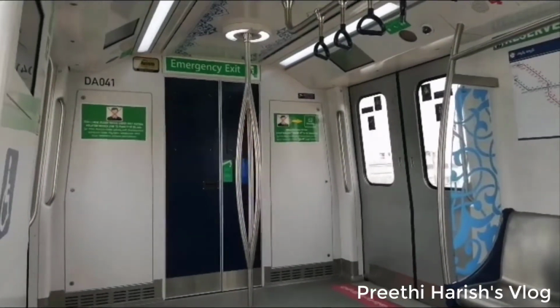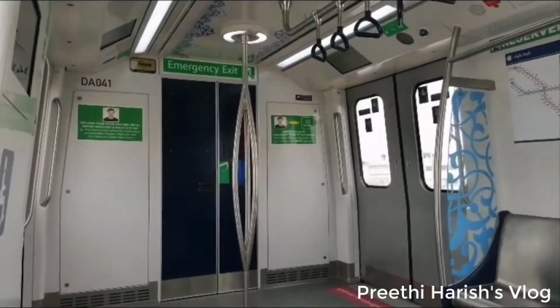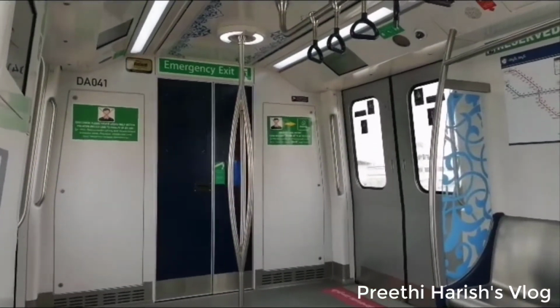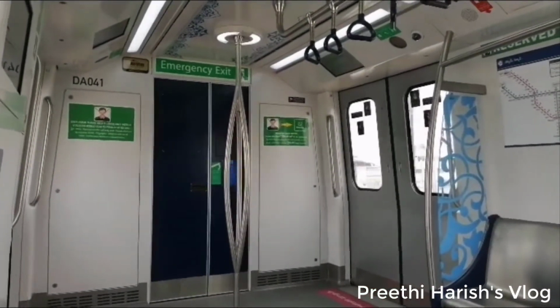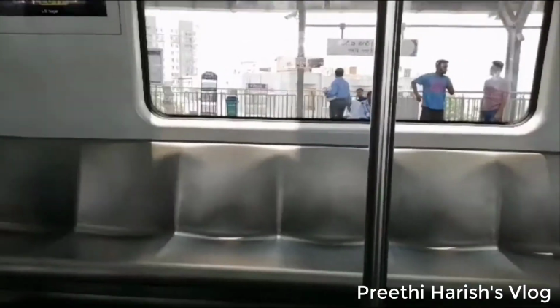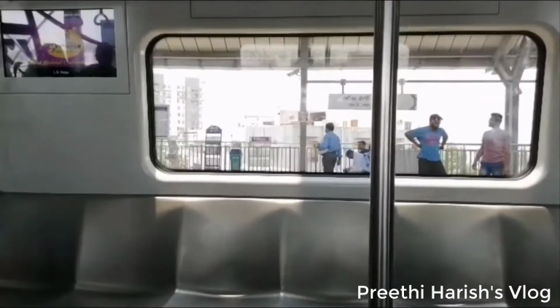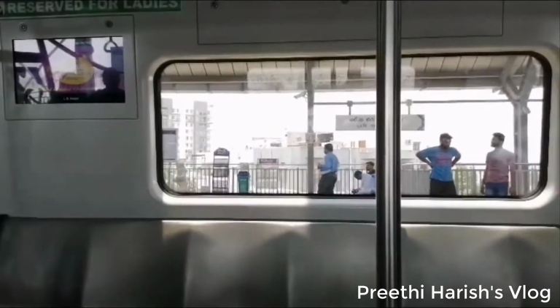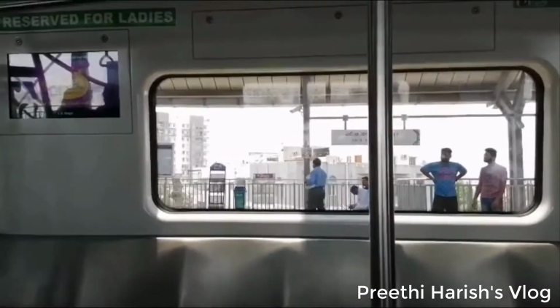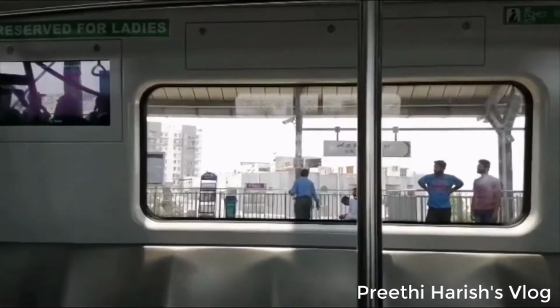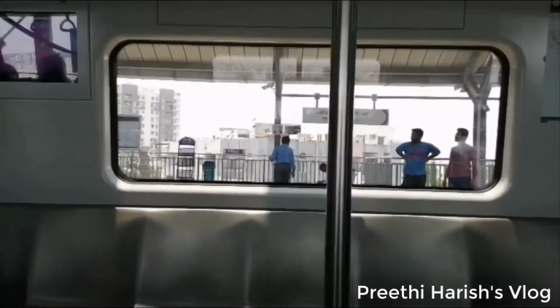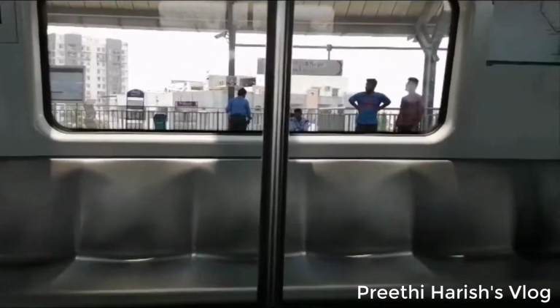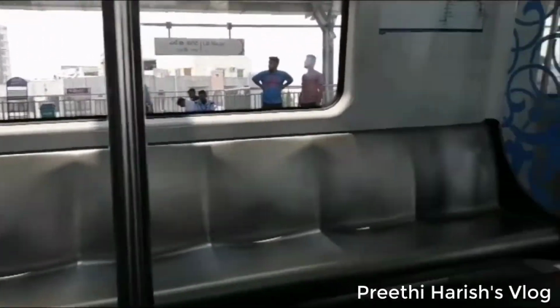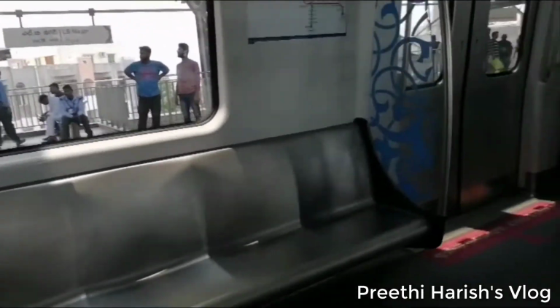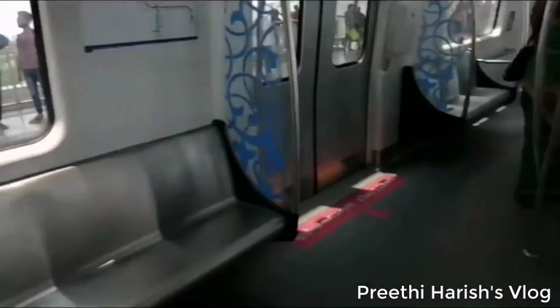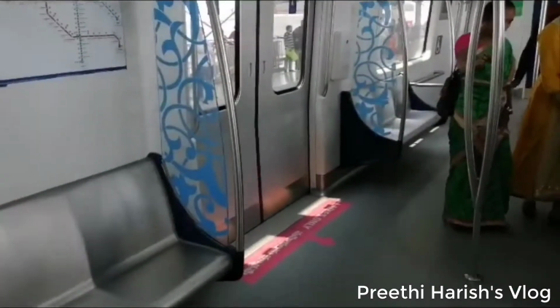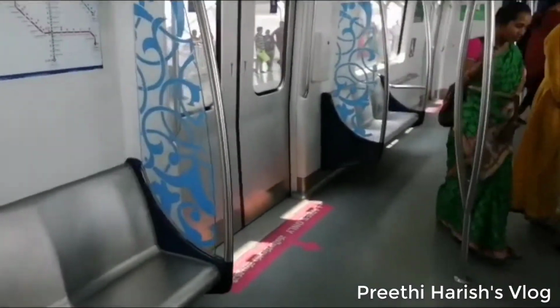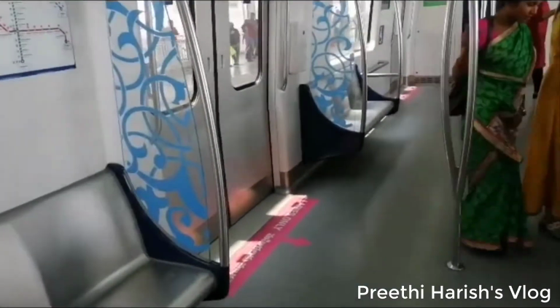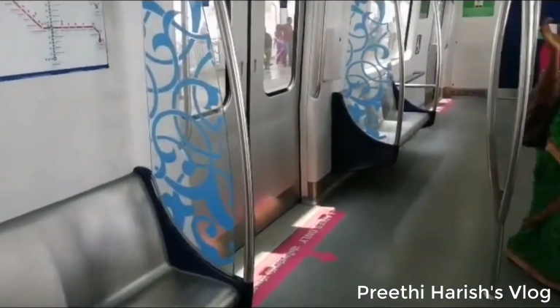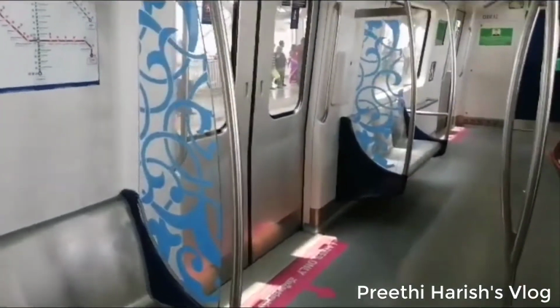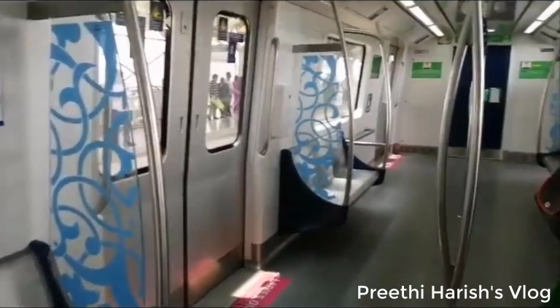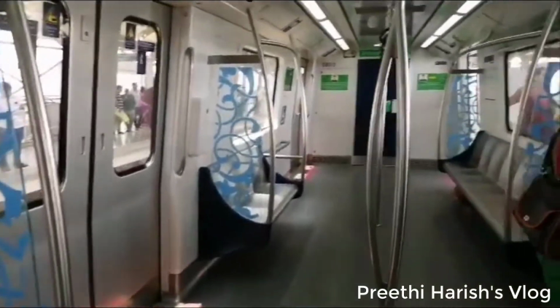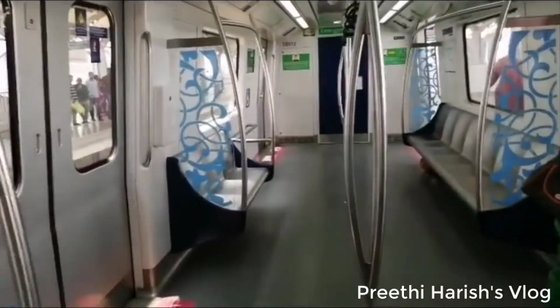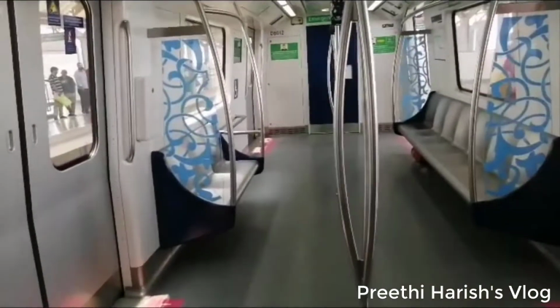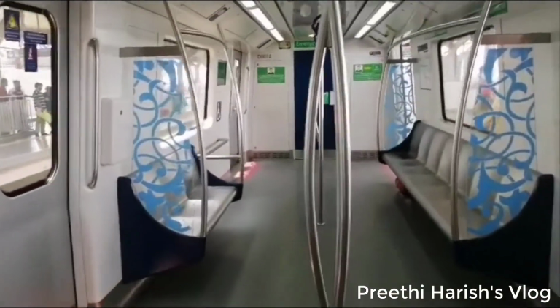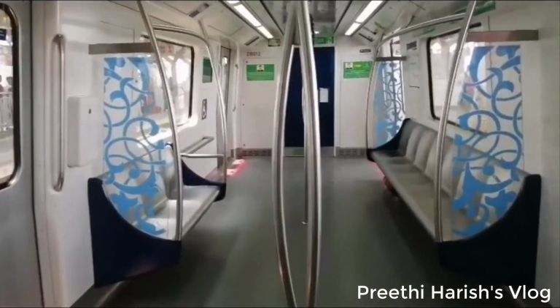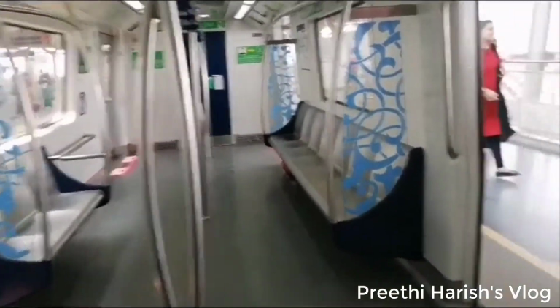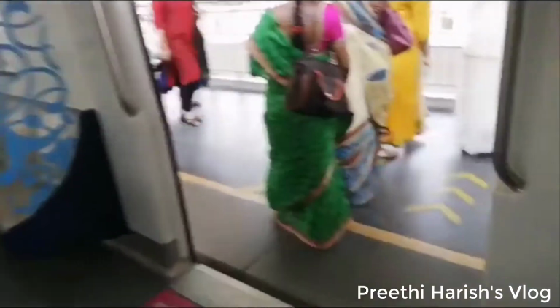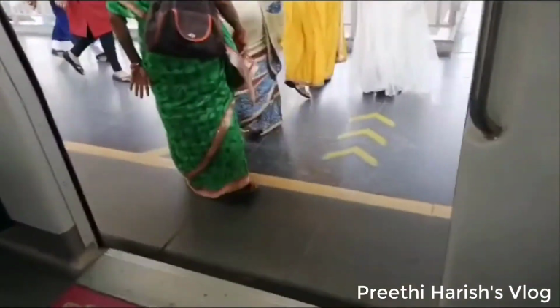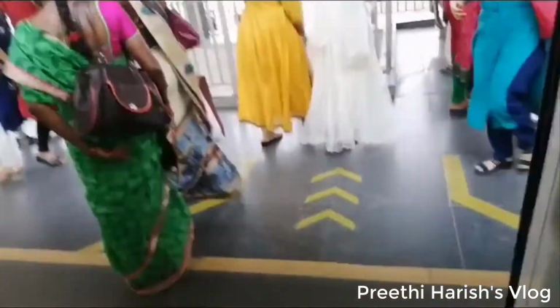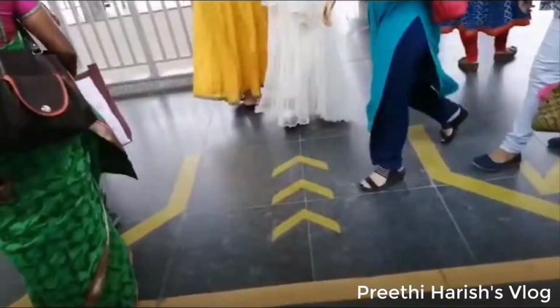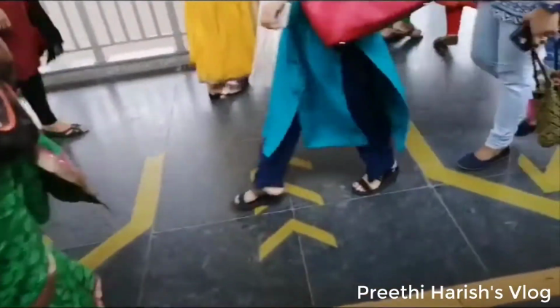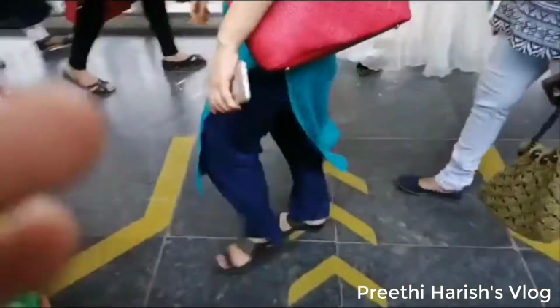As you can see, the train is very comfortable. The train is fully air-conditioned. The ride is very fast. The metro is the best choice for travel.